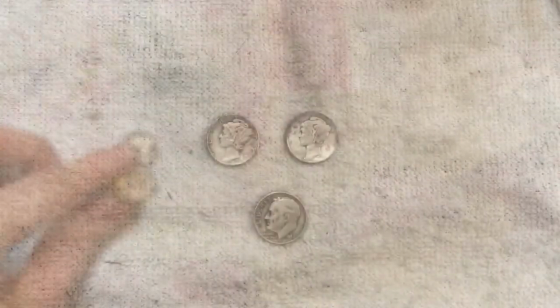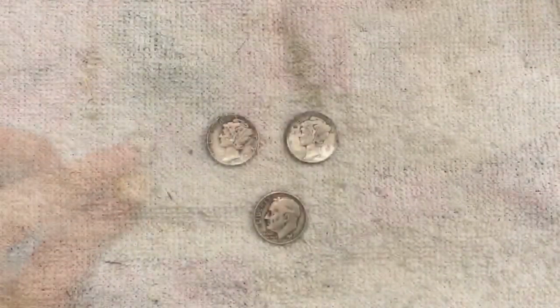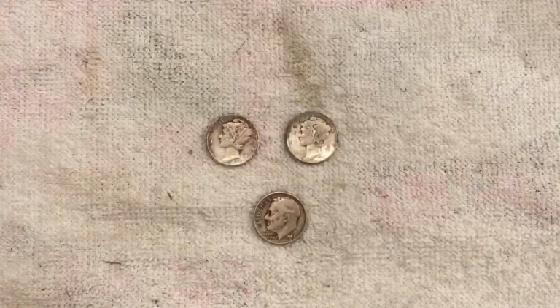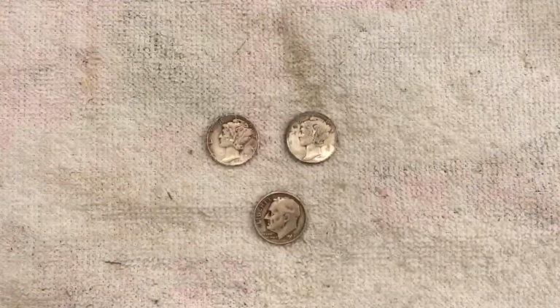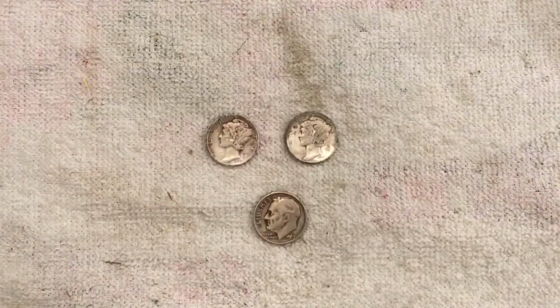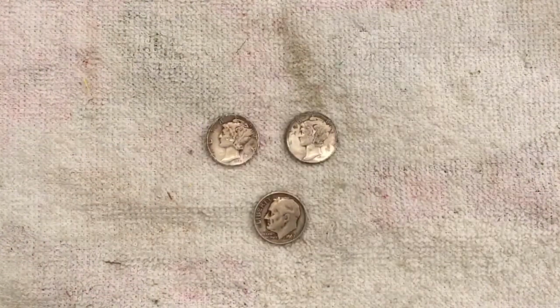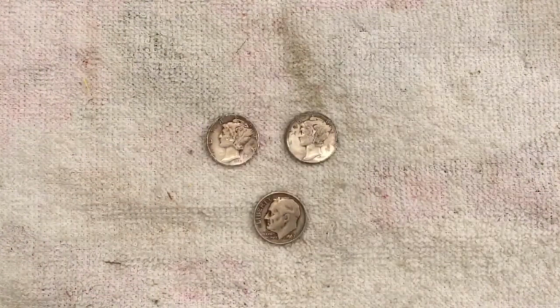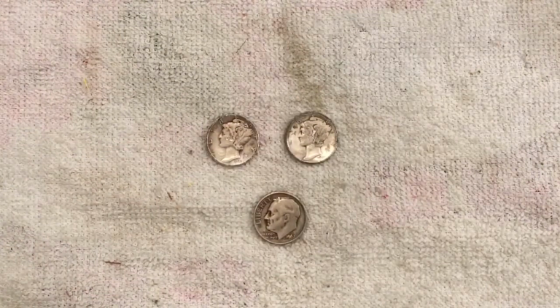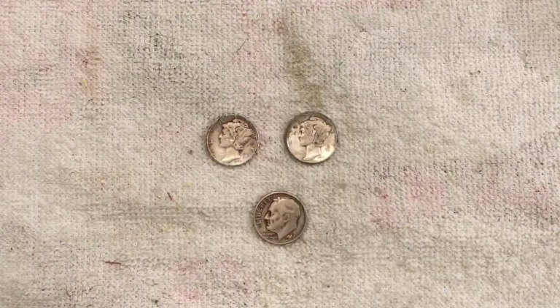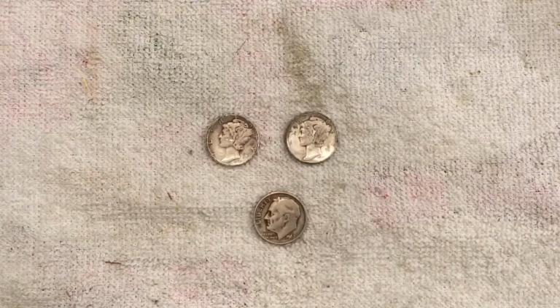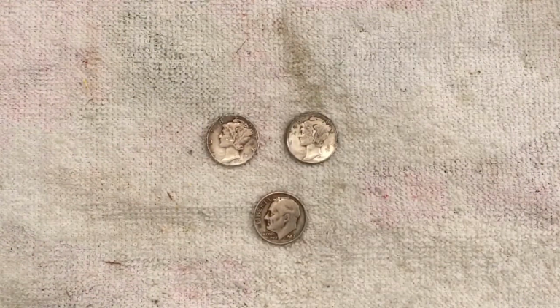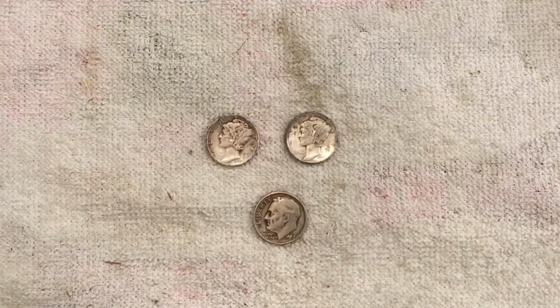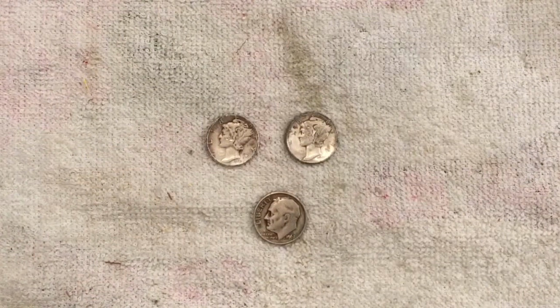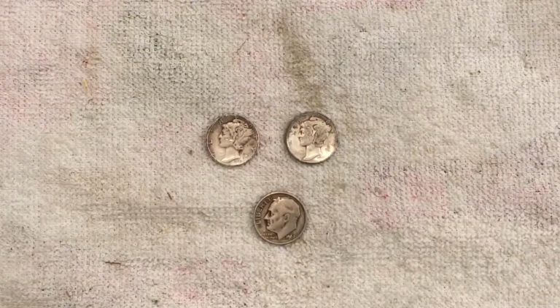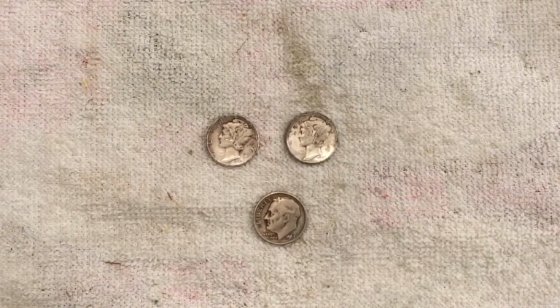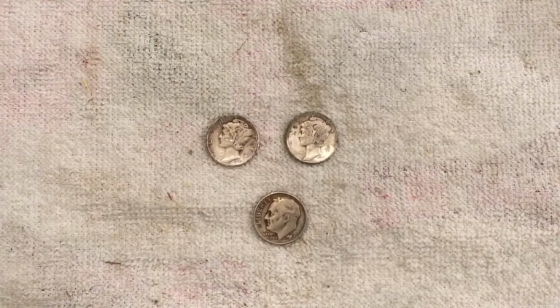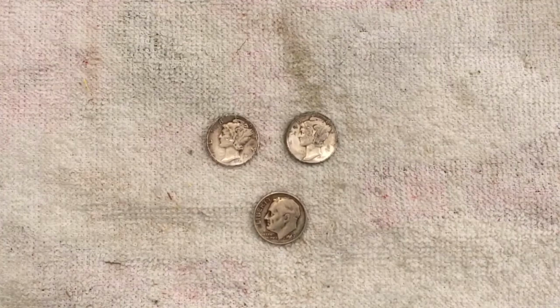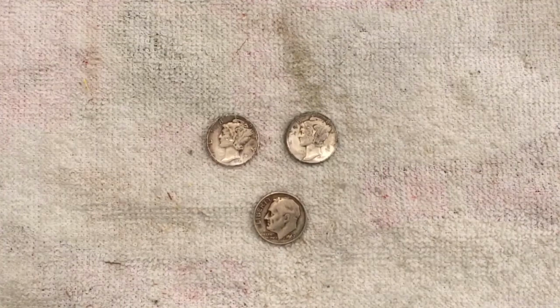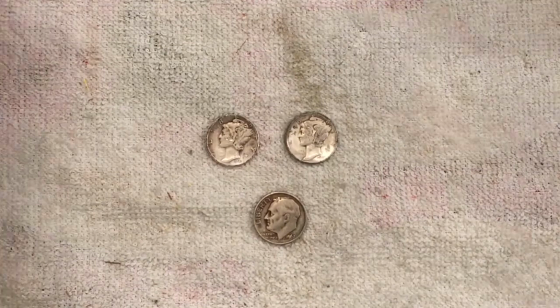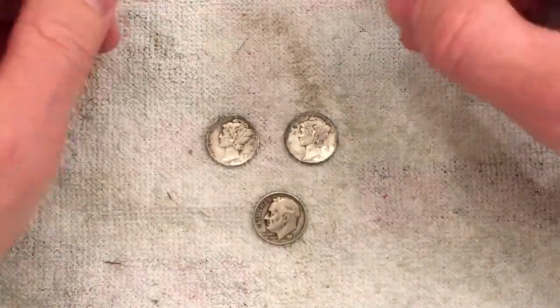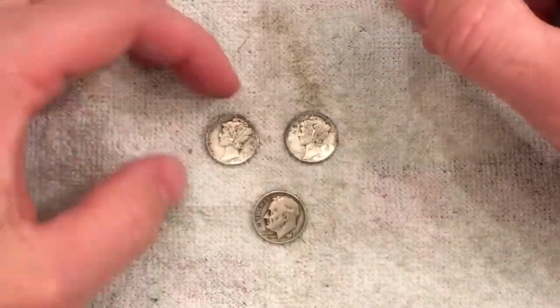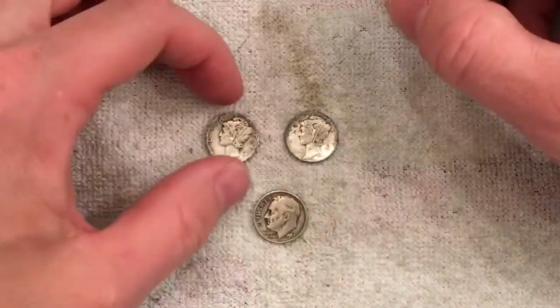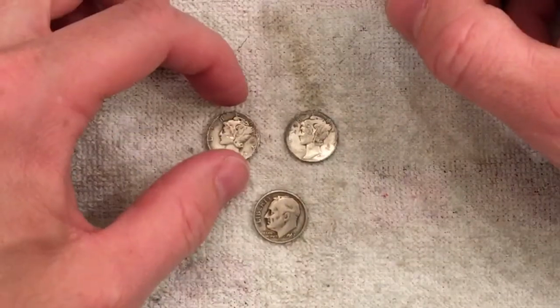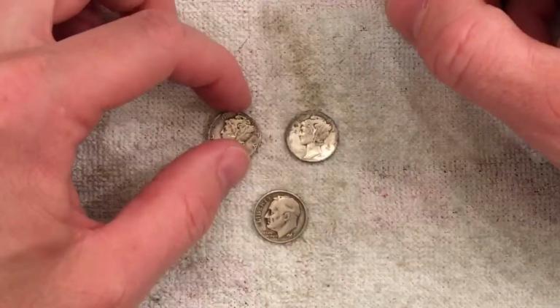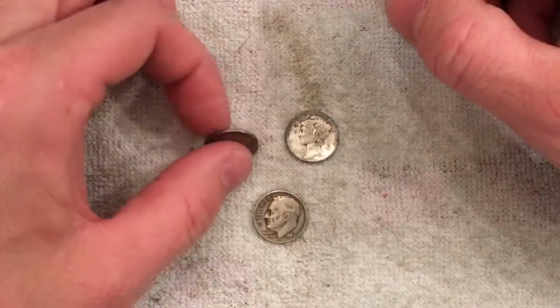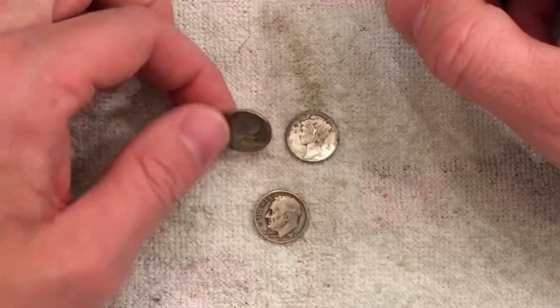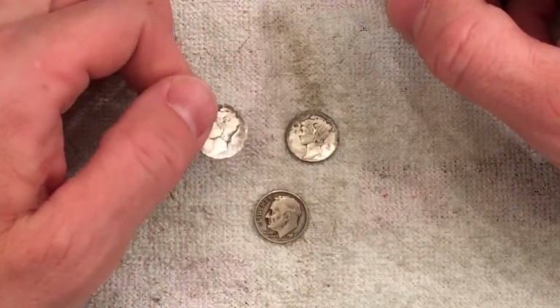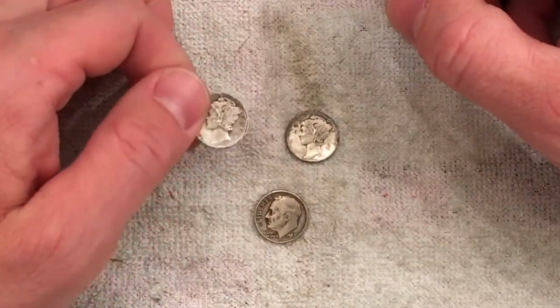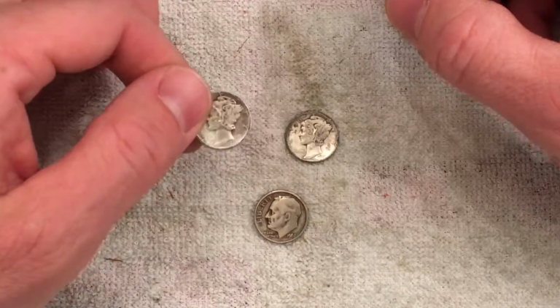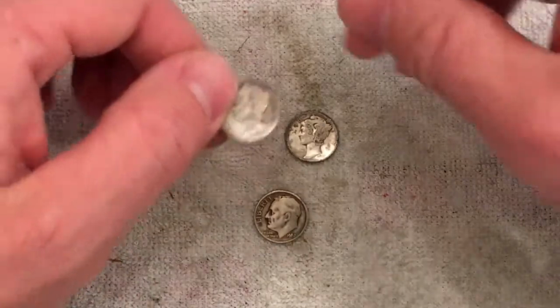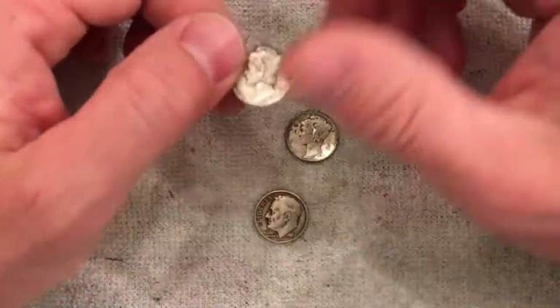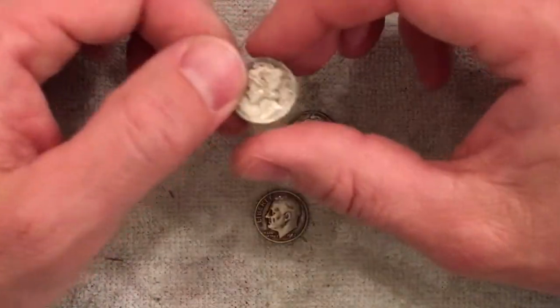Alright, so here are the finds after searching that $250 box of dimes. We found a couple of silvers and both of them were mercury dimes, and both of them were found in the same roll.